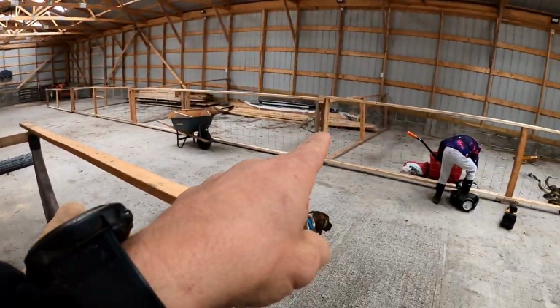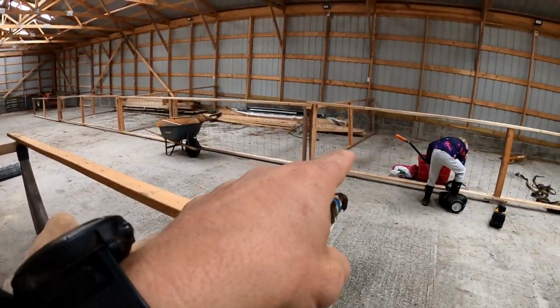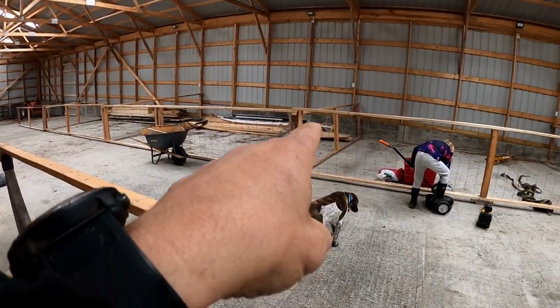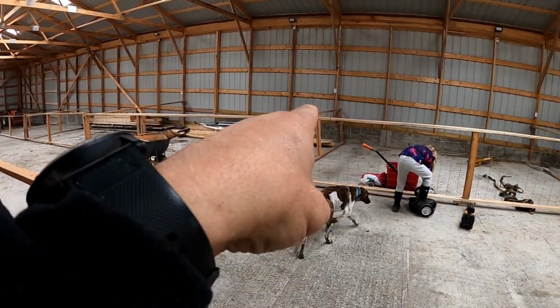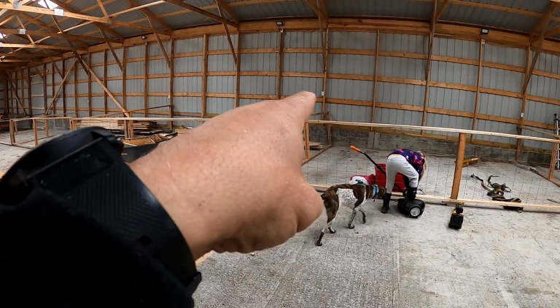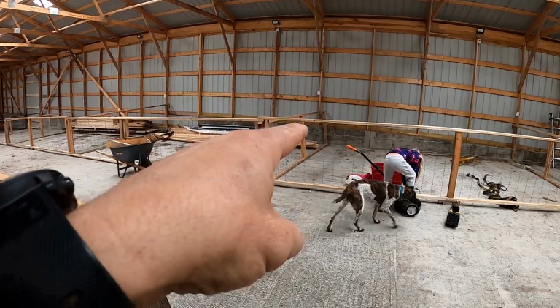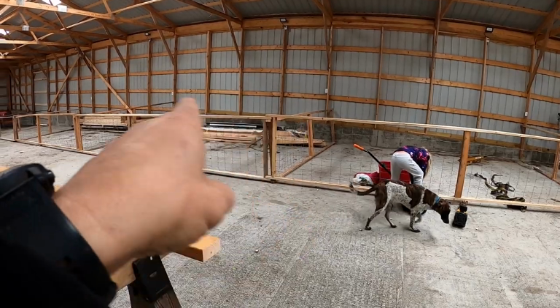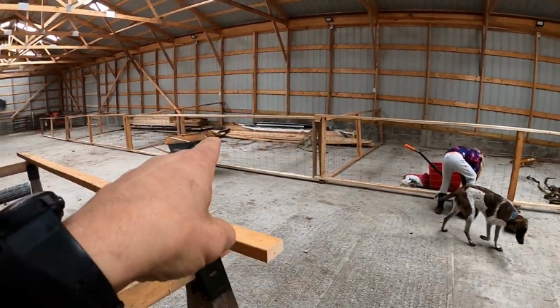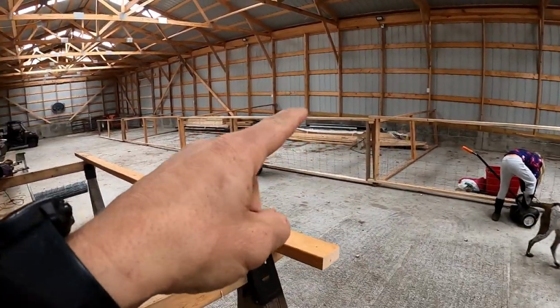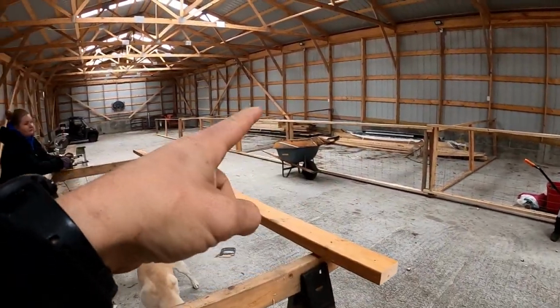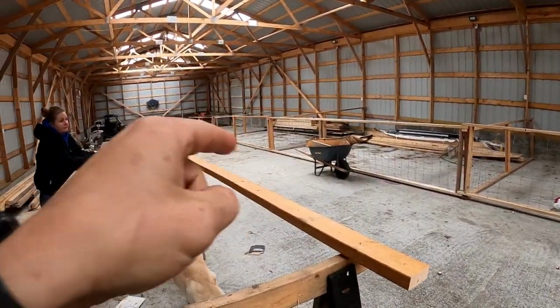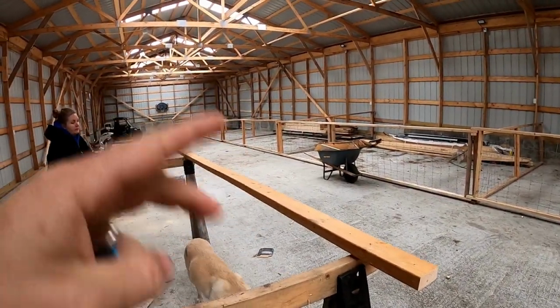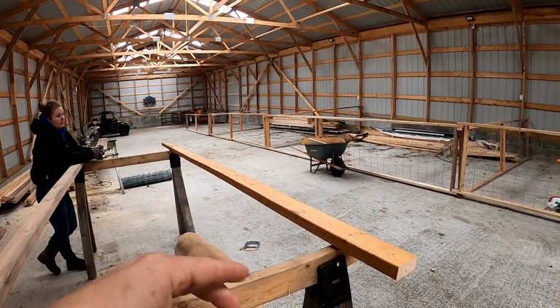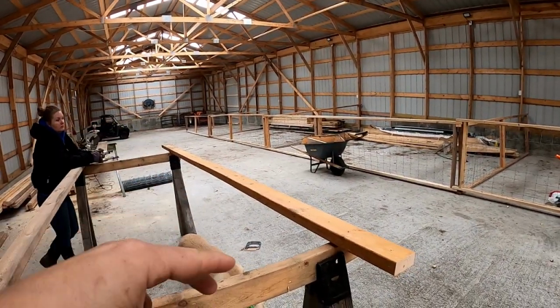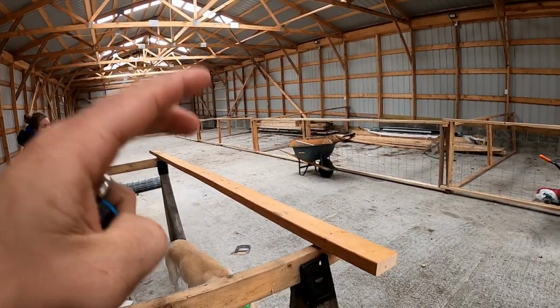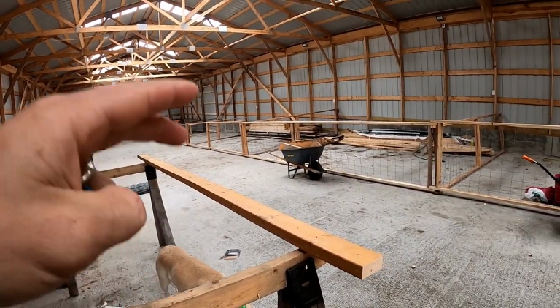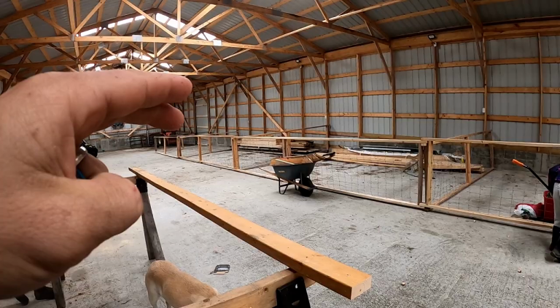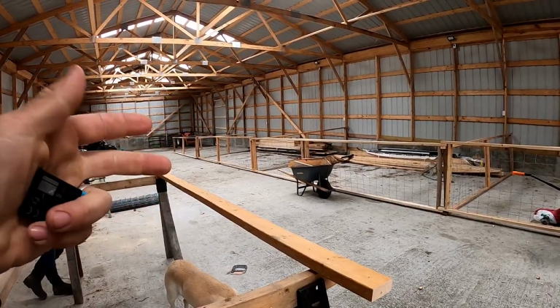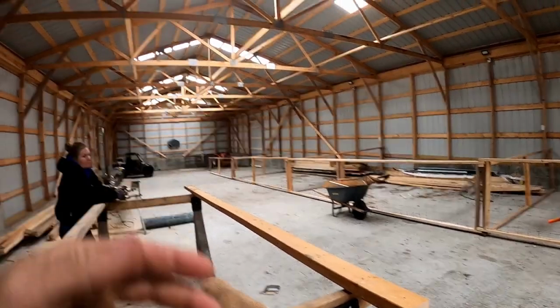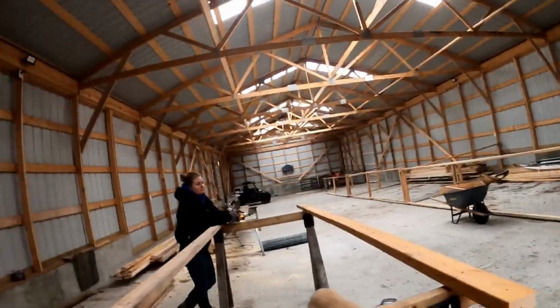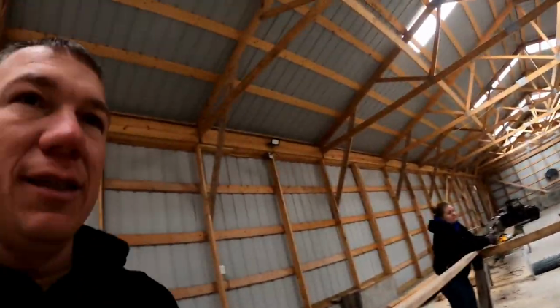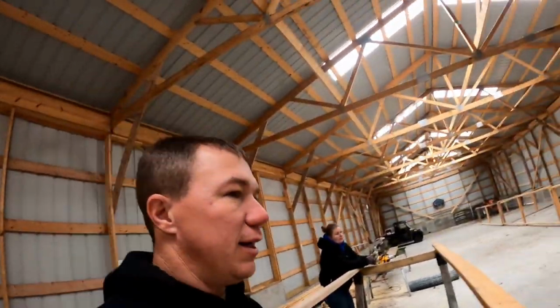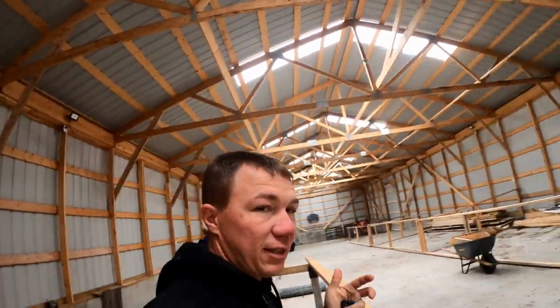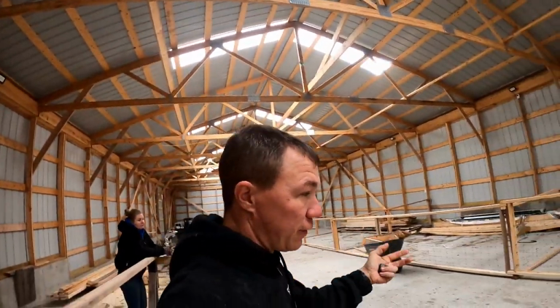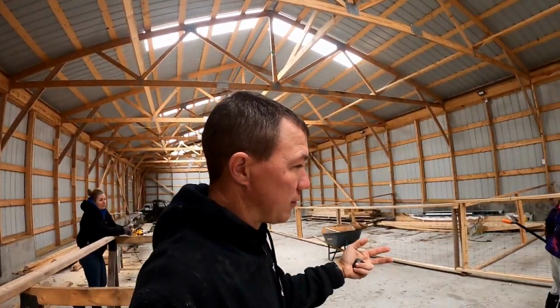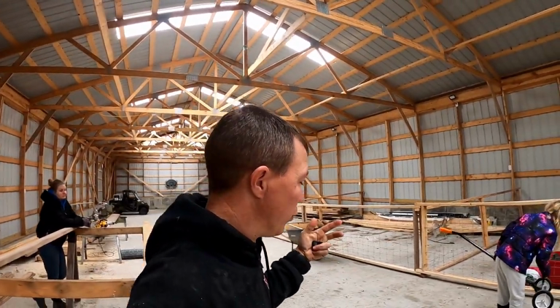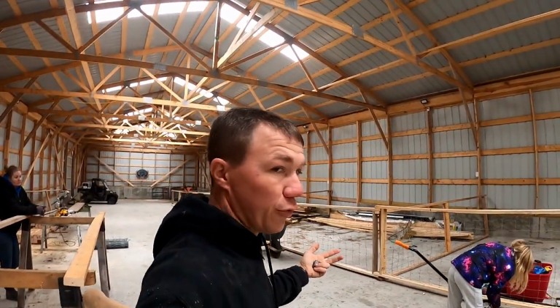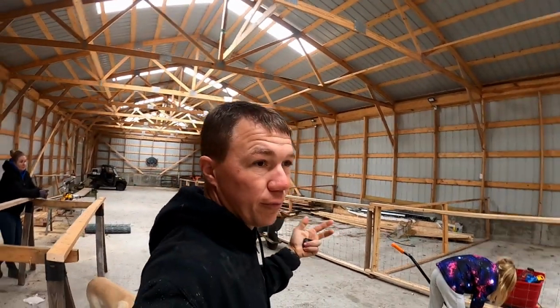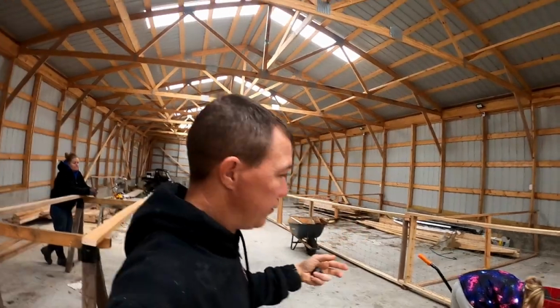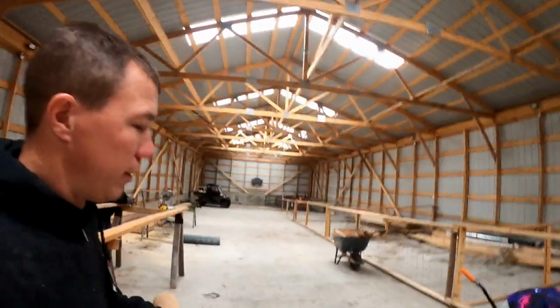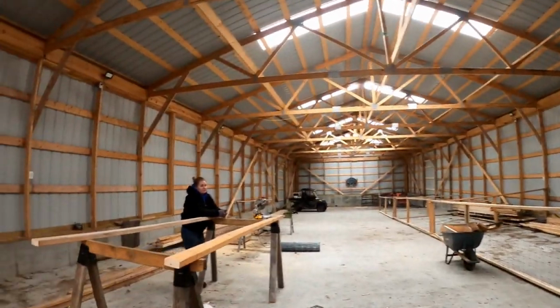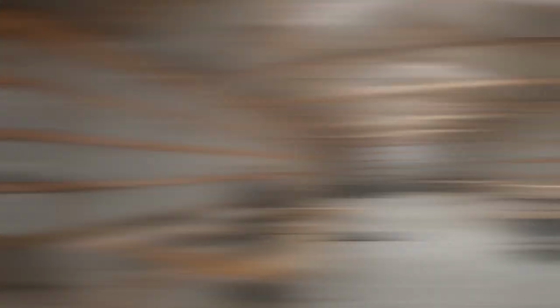These ones aren't set up because there are materials in the way that I've got to move. We're just getting everything together to make sure that we have what we need and that it's actually going to function before we go through.